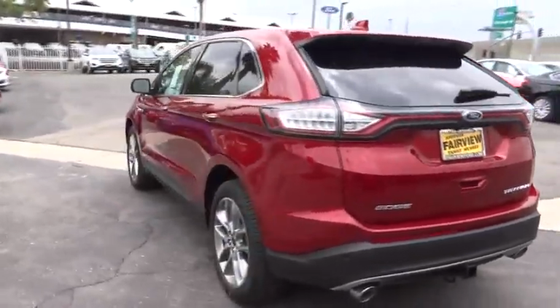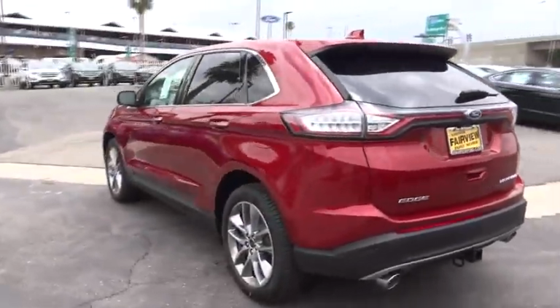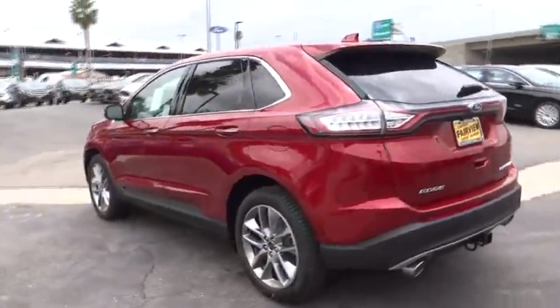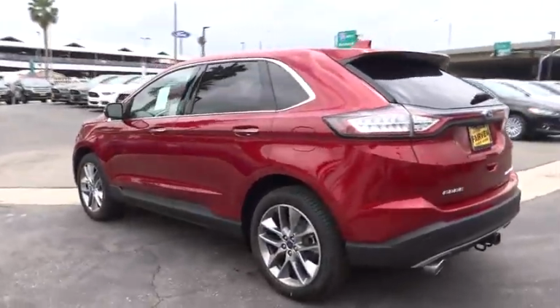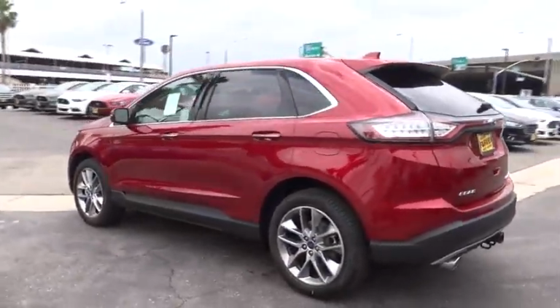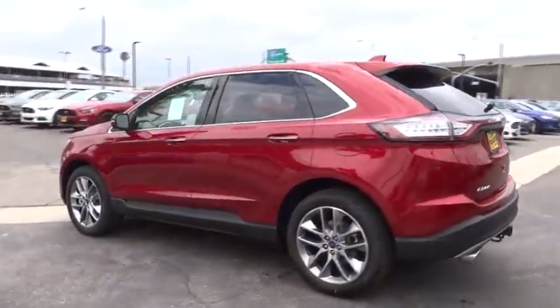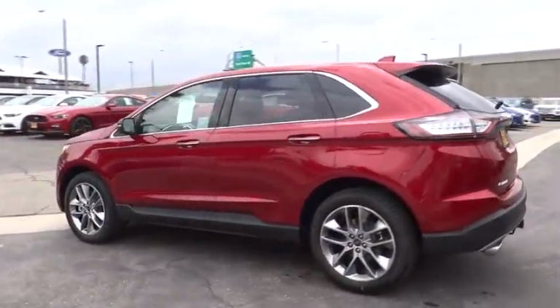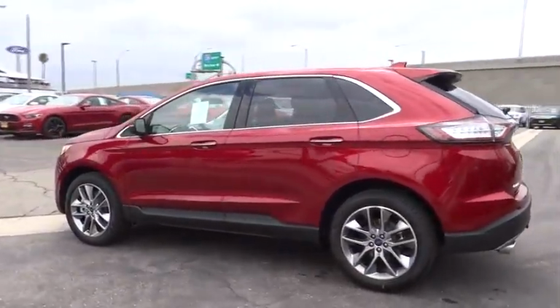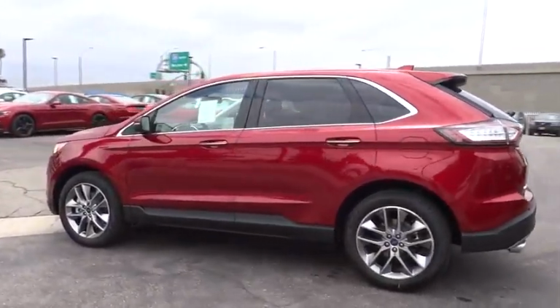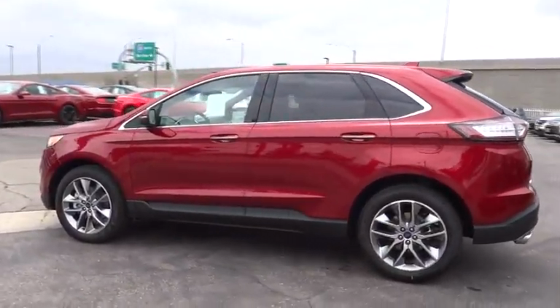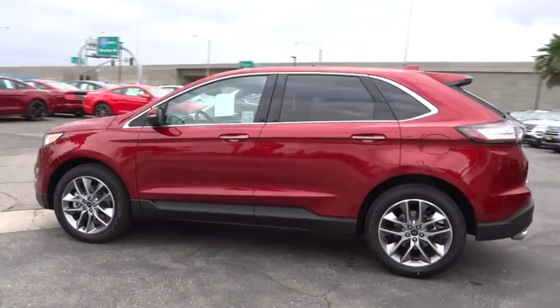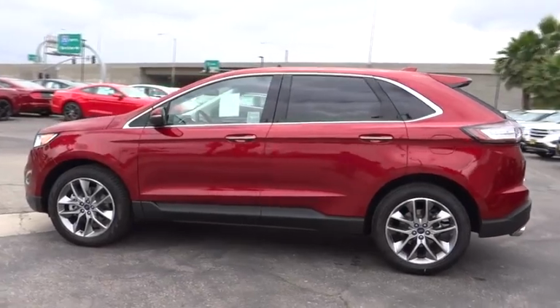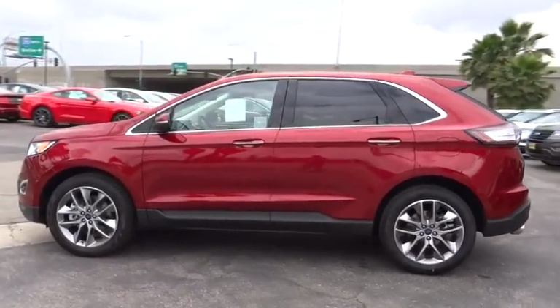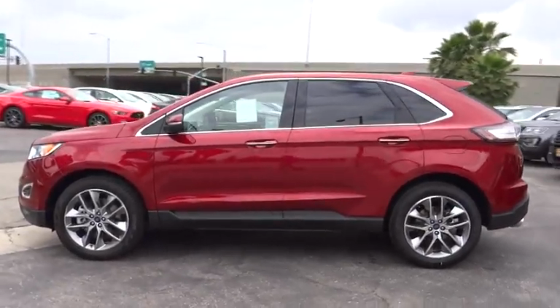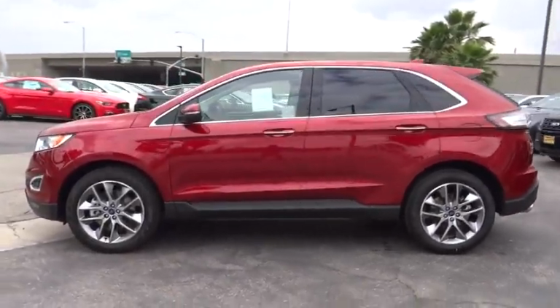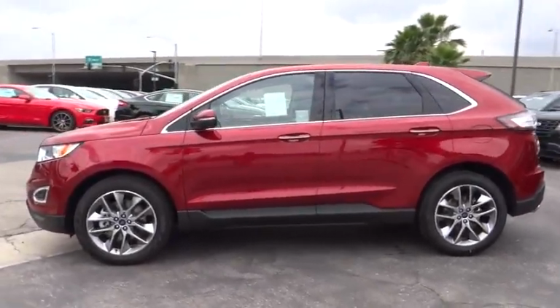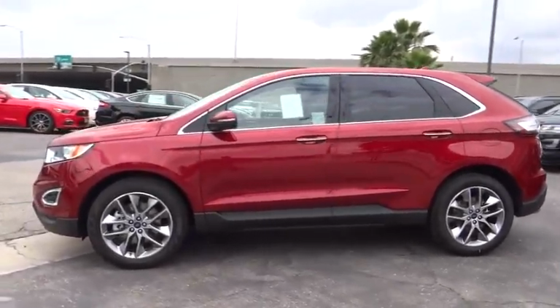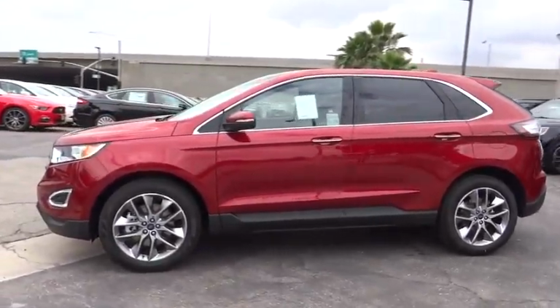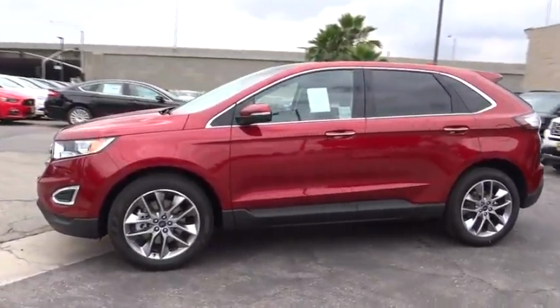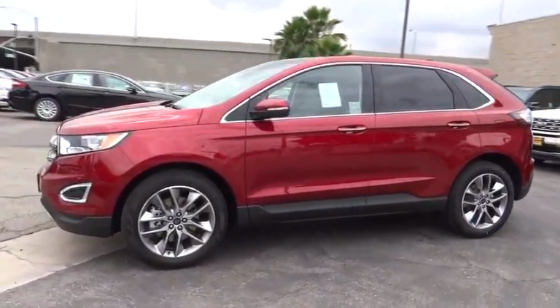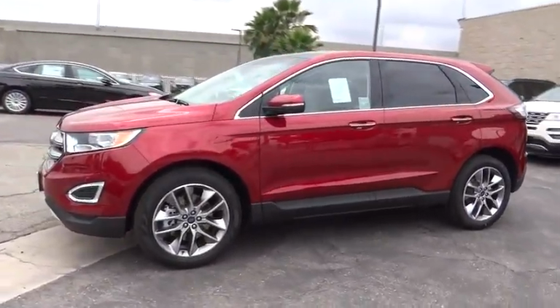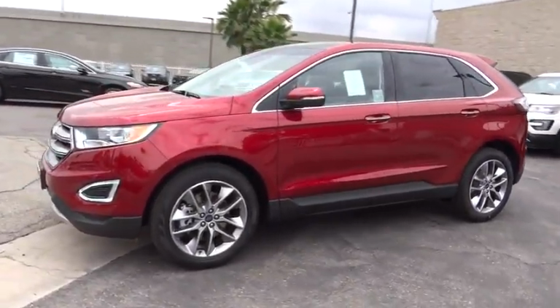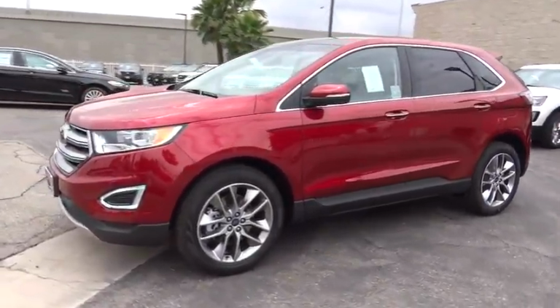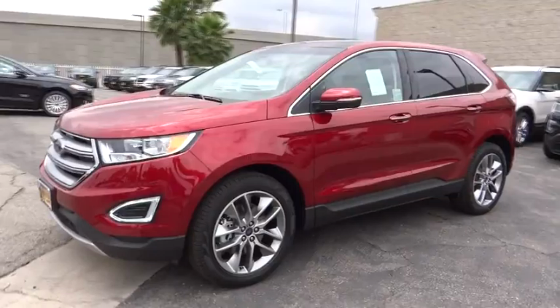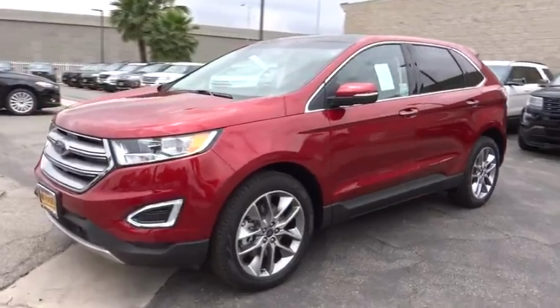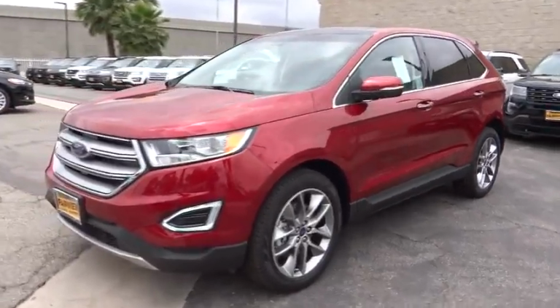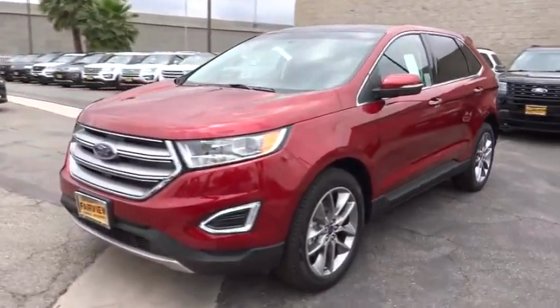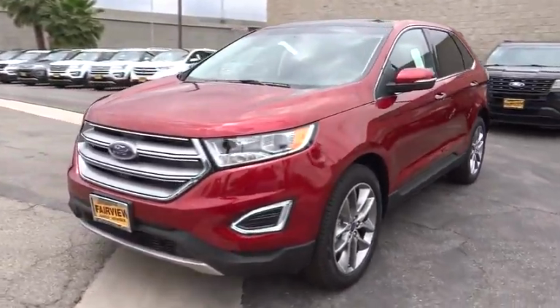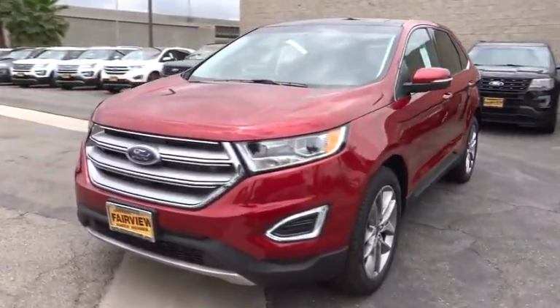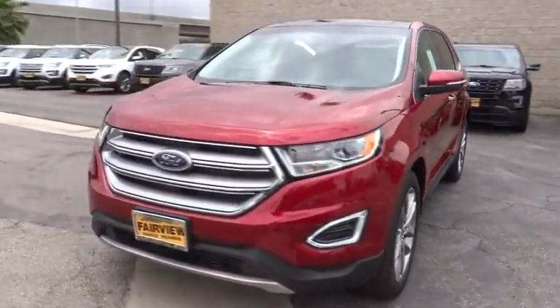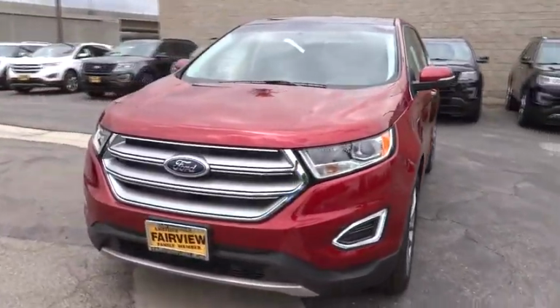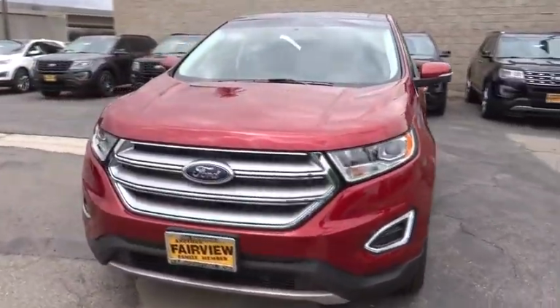Bluetooth. Leather wrapped steering wheel. Power steering. Adjustable steering wheel. Aluminum wheels. Floor mats. Cruise control. Keyless start. Four-wheel disc brakes. Auto-dimming rear-view mirror. Premium sound system.